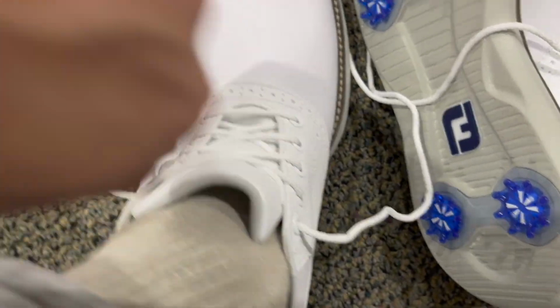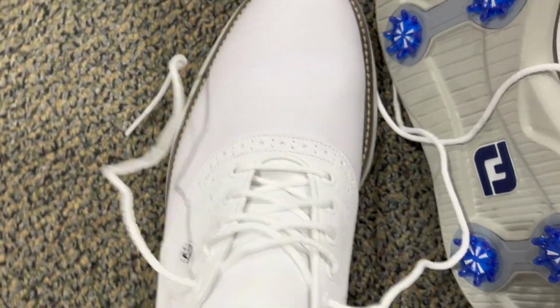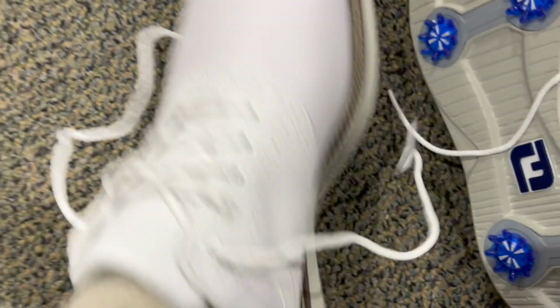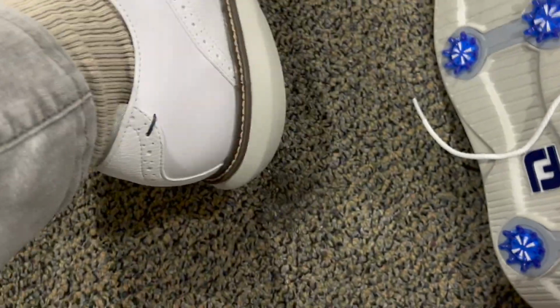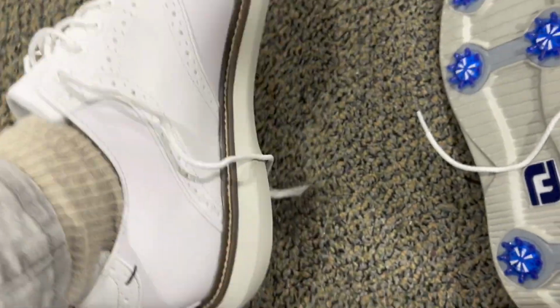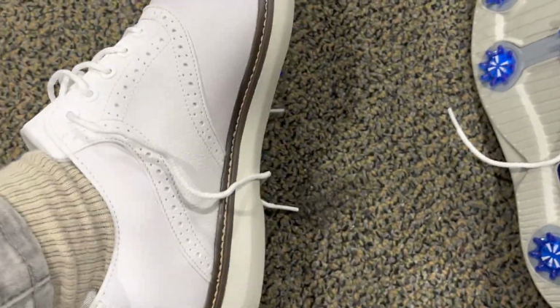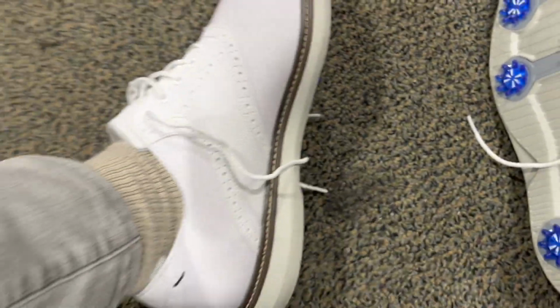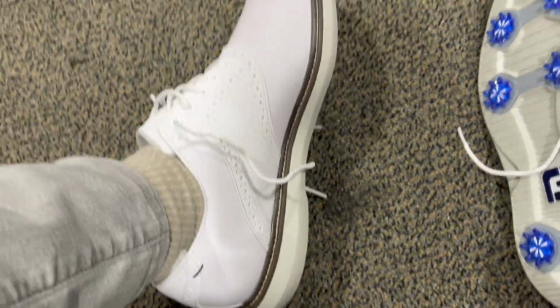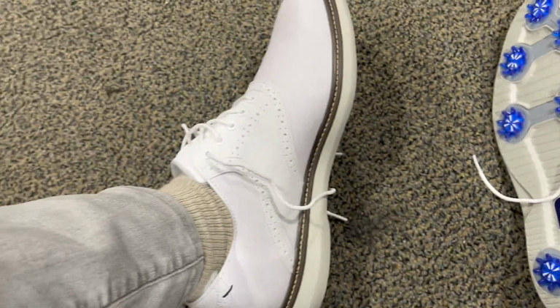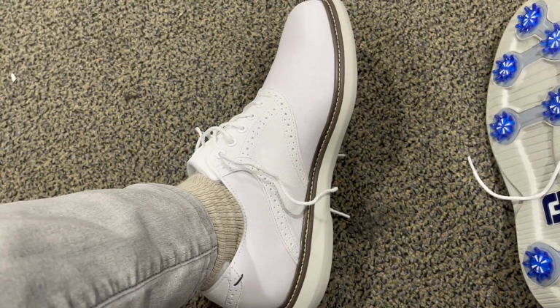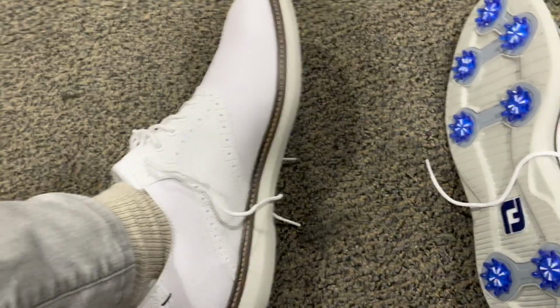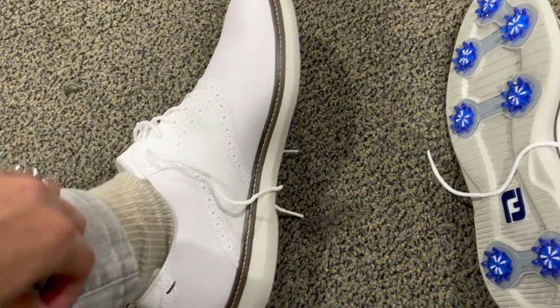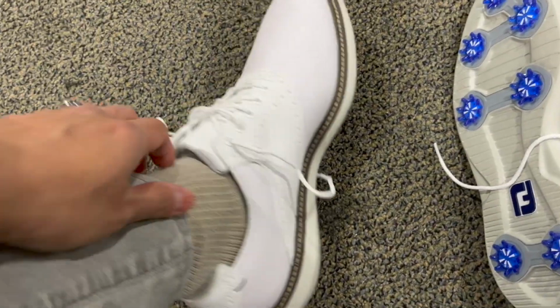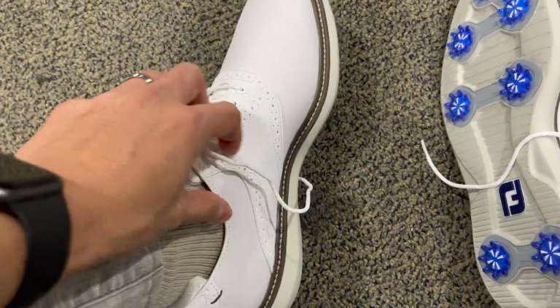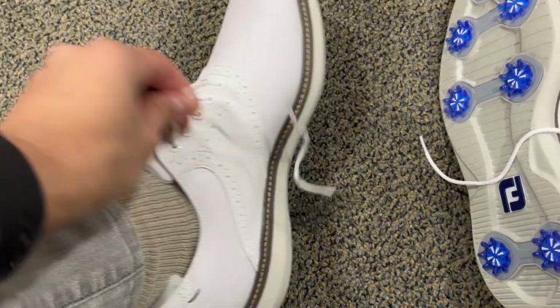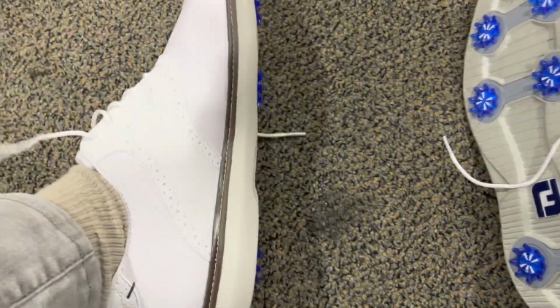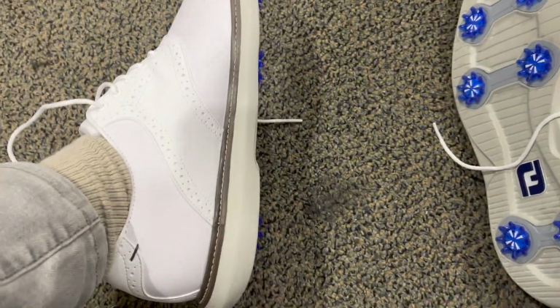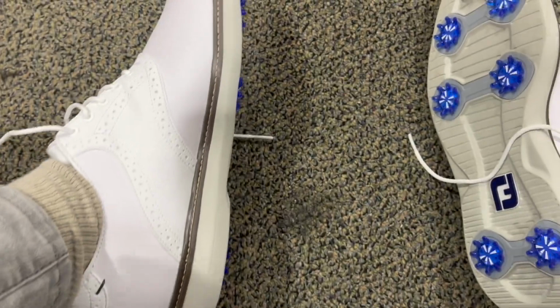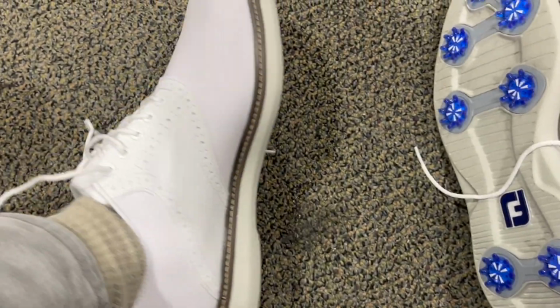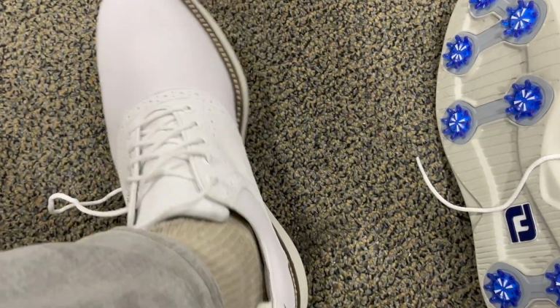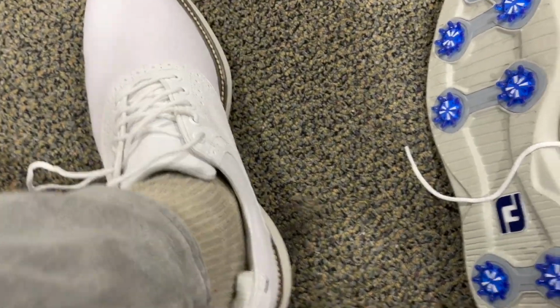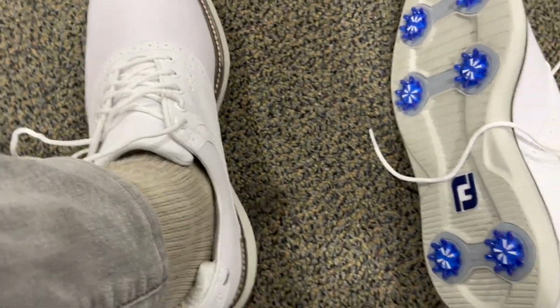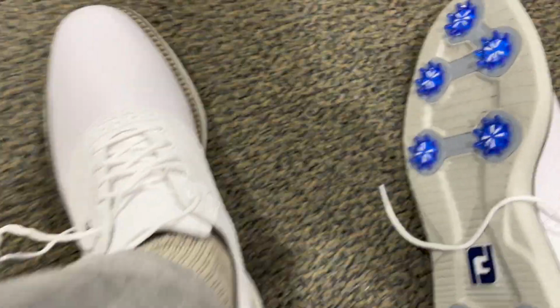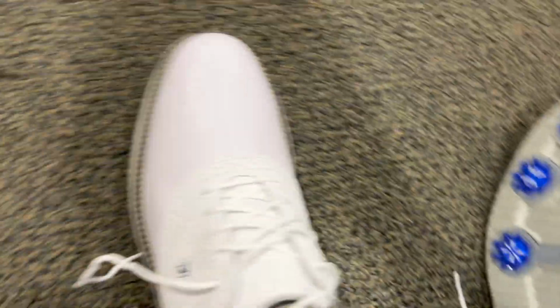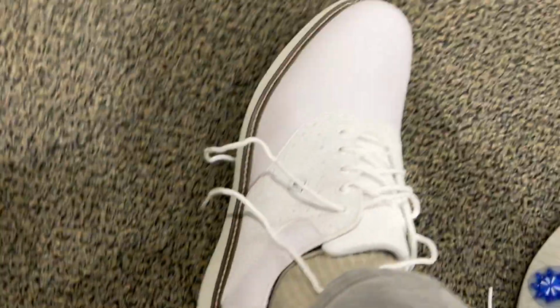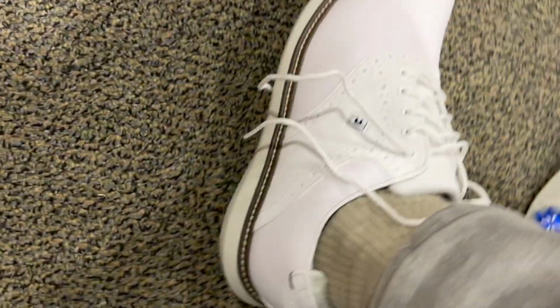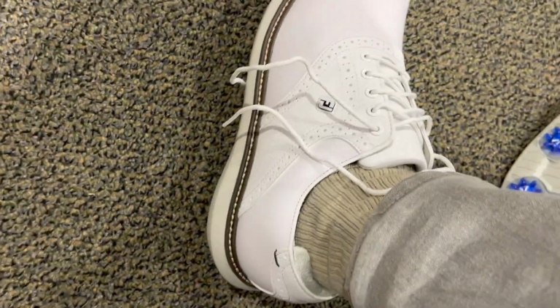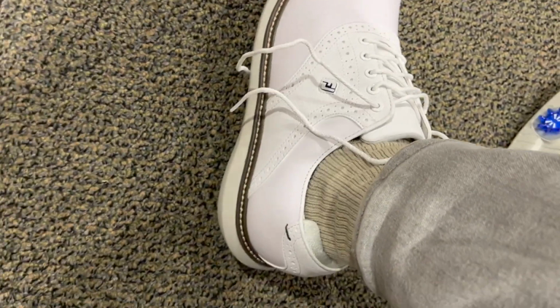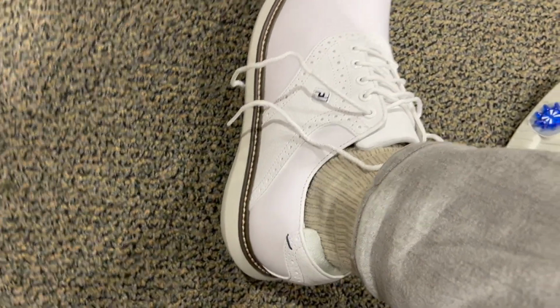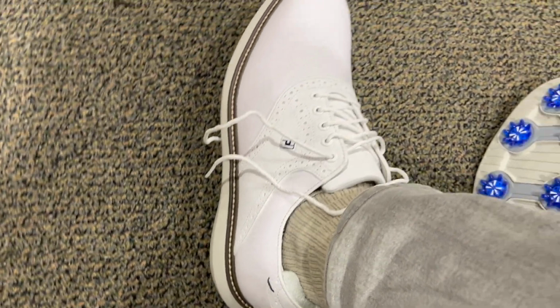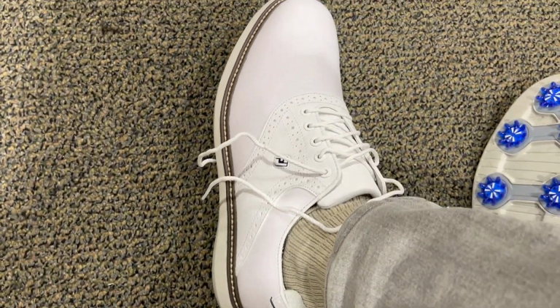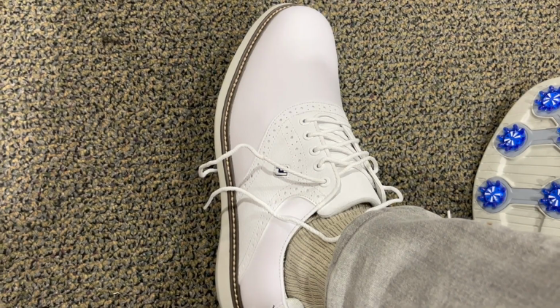However, when you are just simply going to the range, maybe you want to get something that's spikeless, because these shoes do feel a little awkward to walk on. But when you're on the course, it's perfect — no issues.